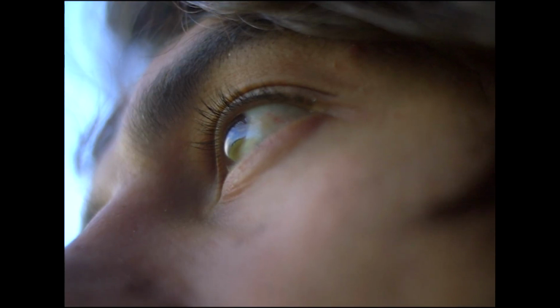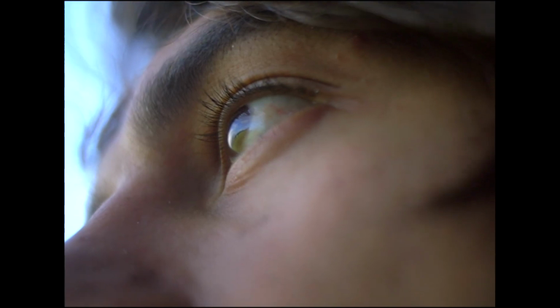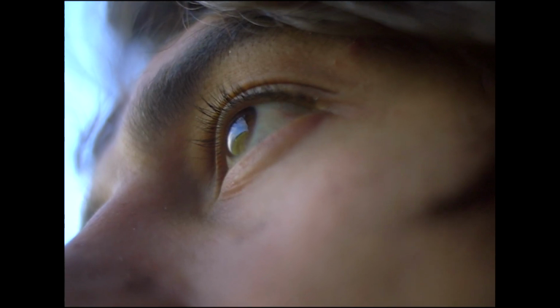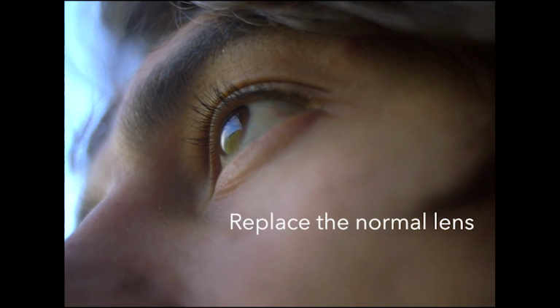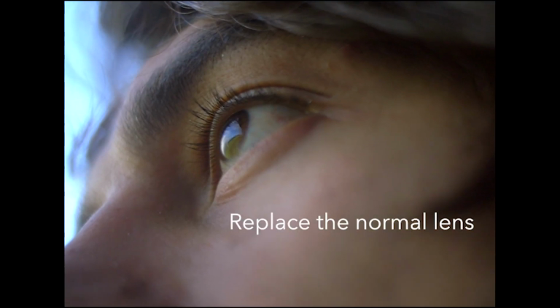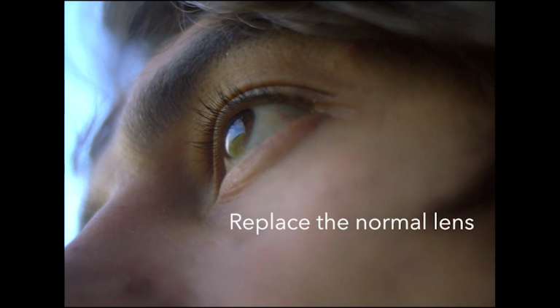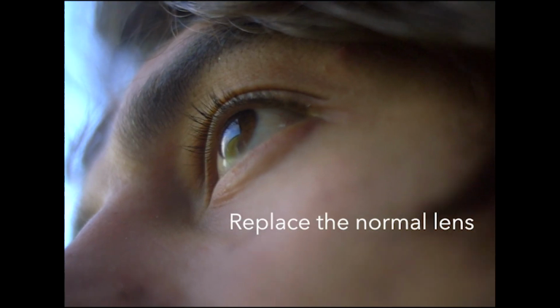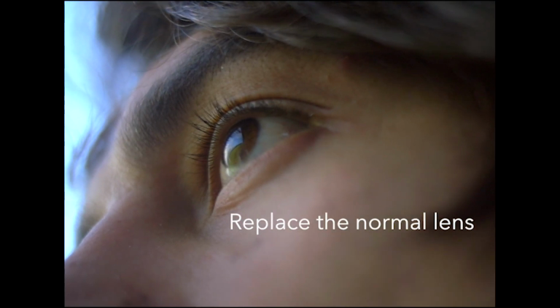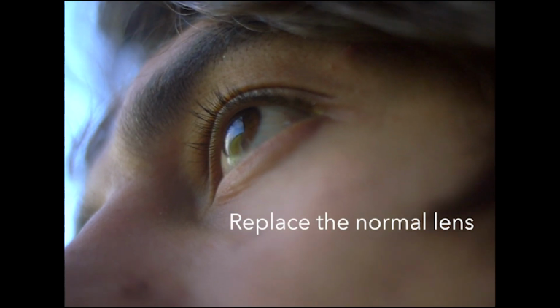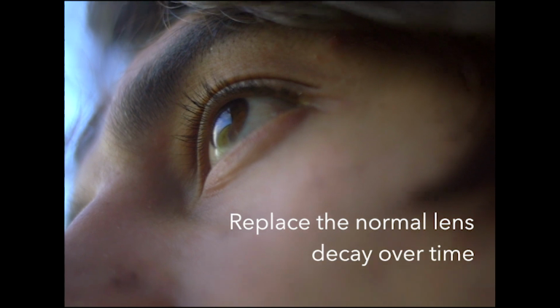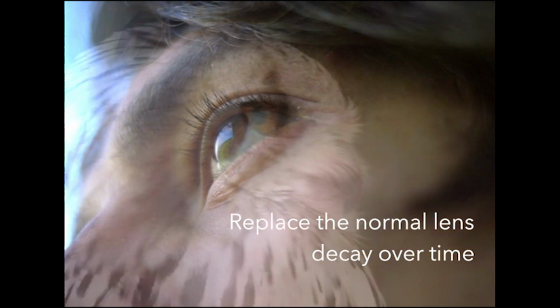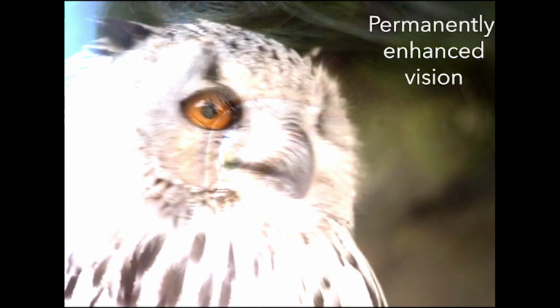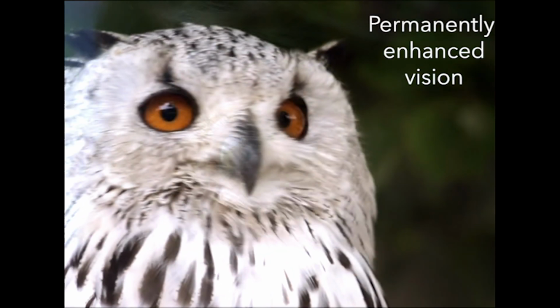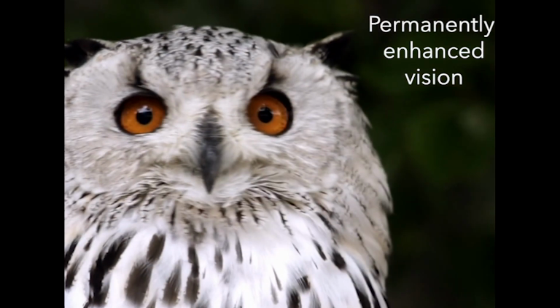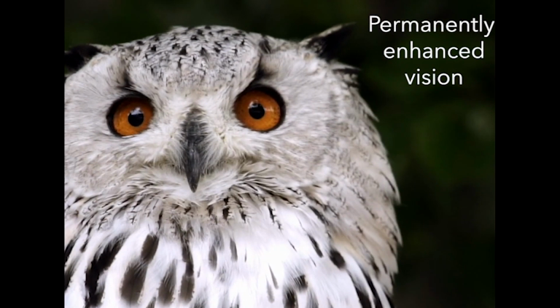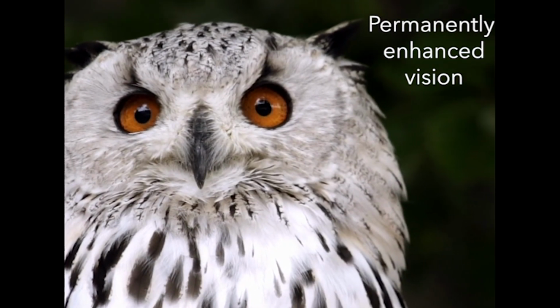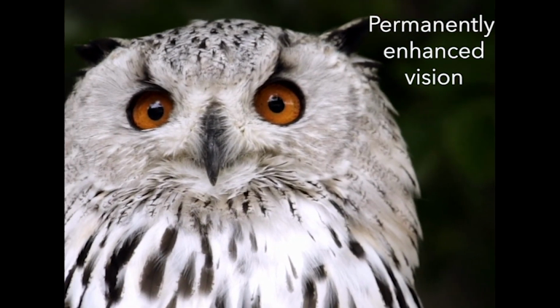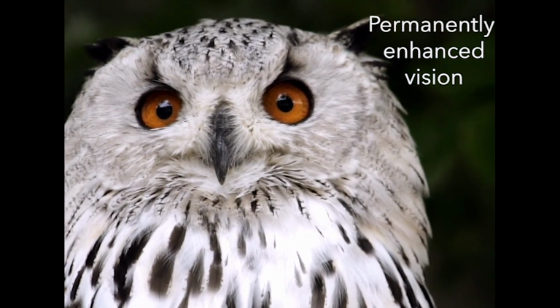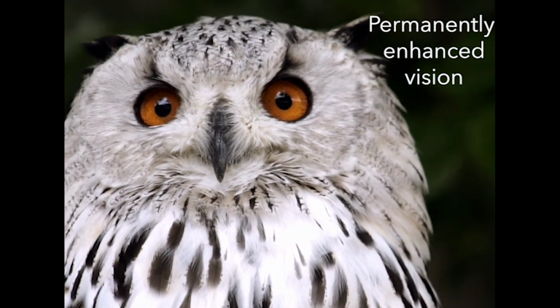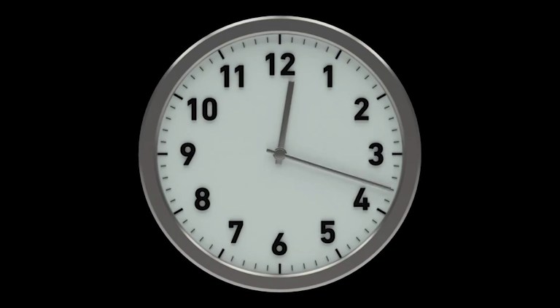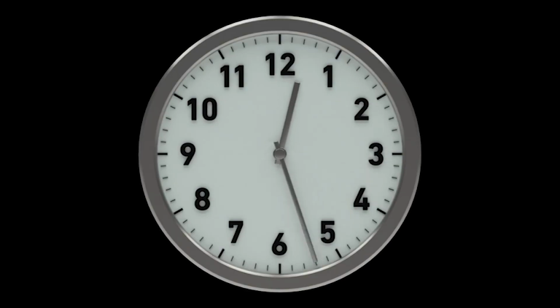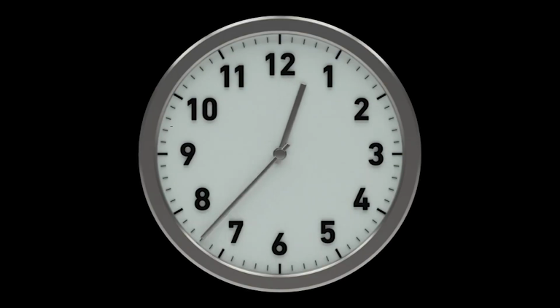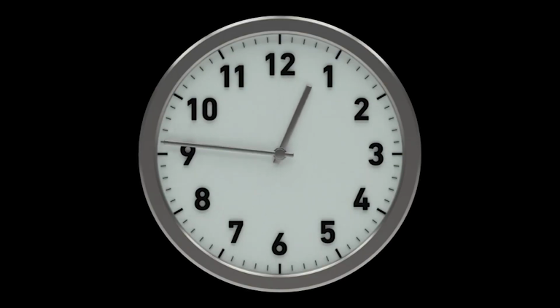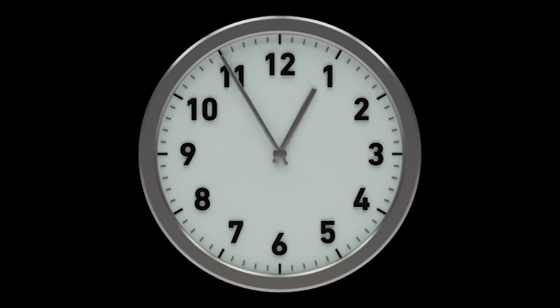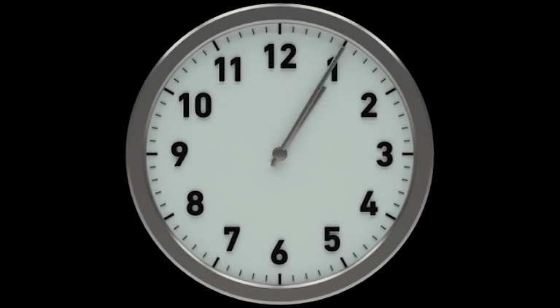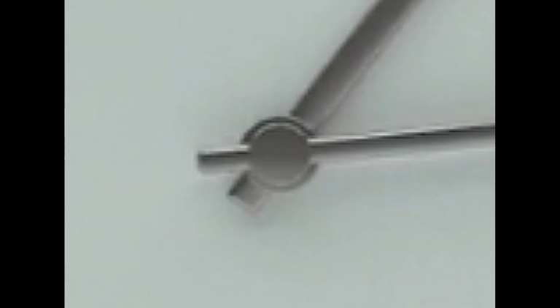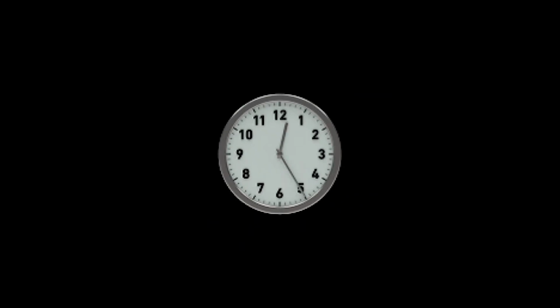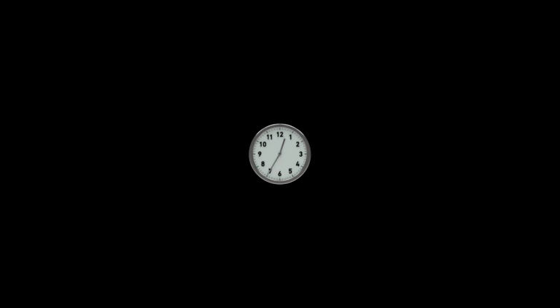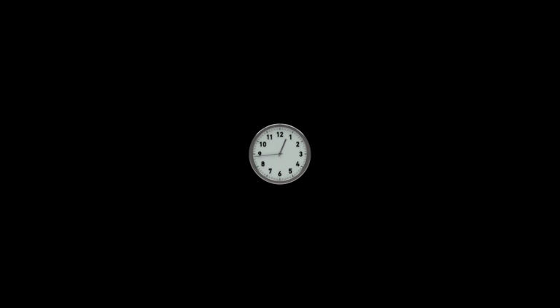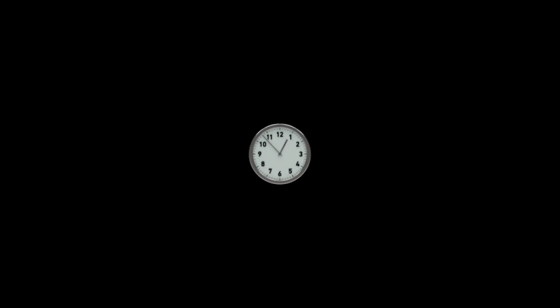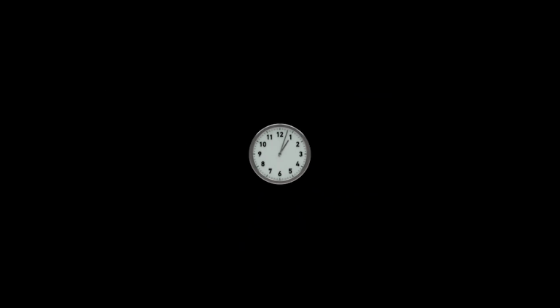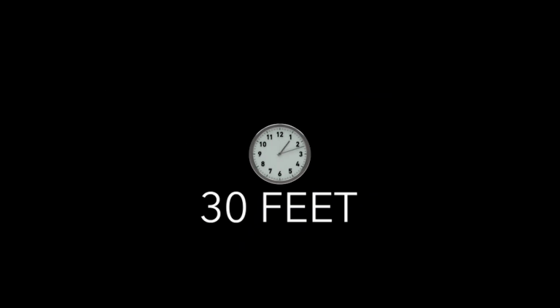These lenses essentially replace the normal lens of the eye, which would otherwise decay over time, giving you 3x 20-20 vision forever. This means that if you can't see the clock from 10 feet away, you'll now be able to do it from 30 feet.